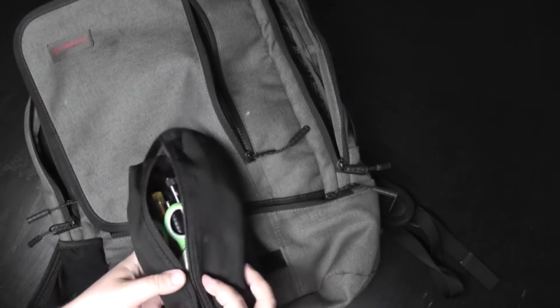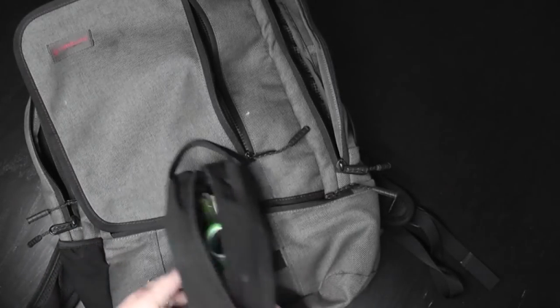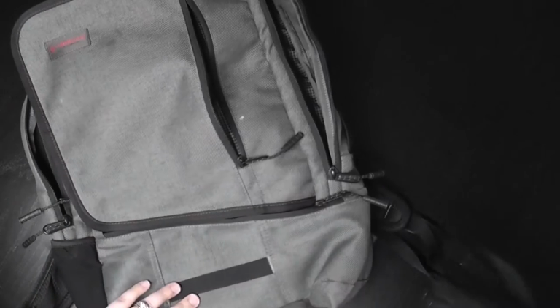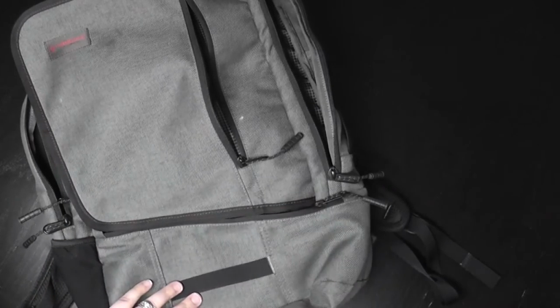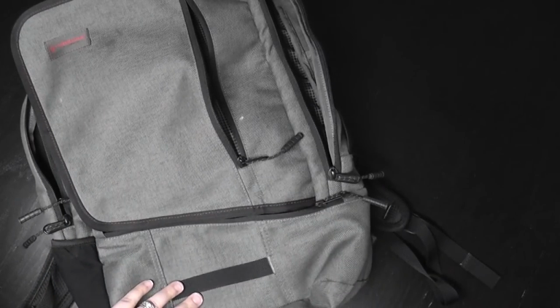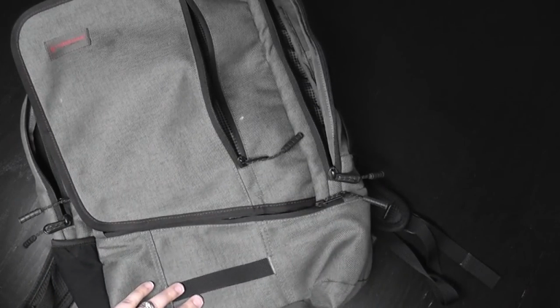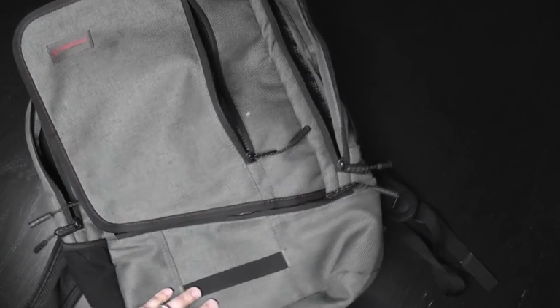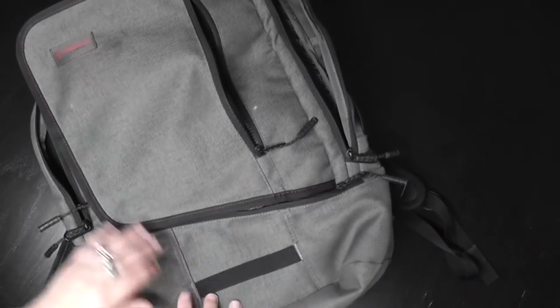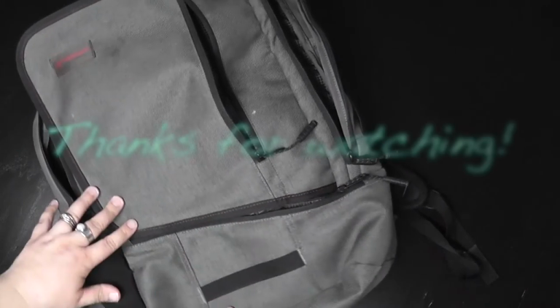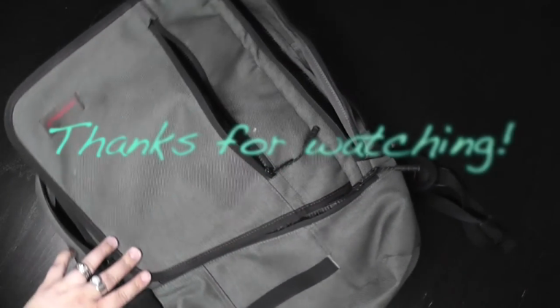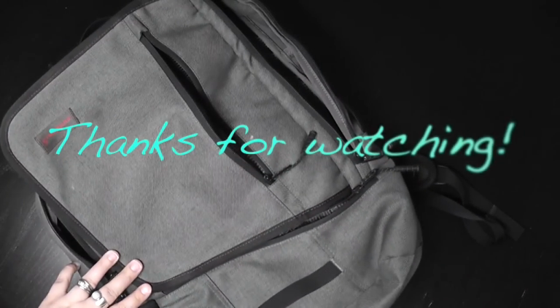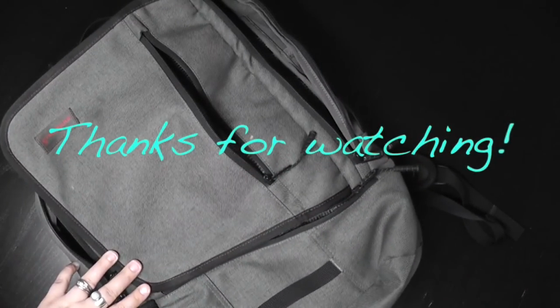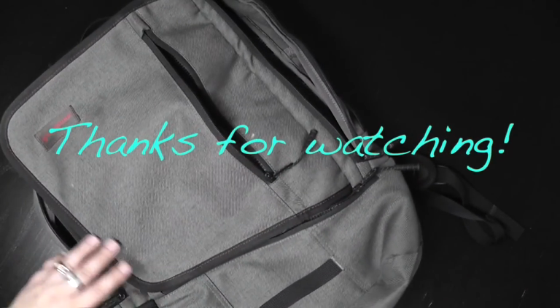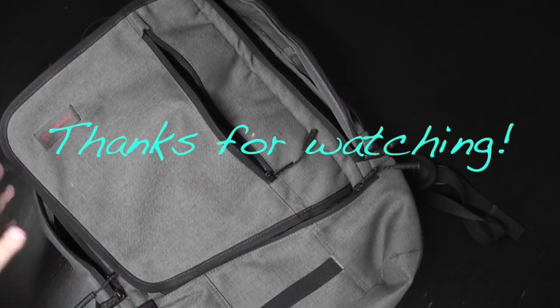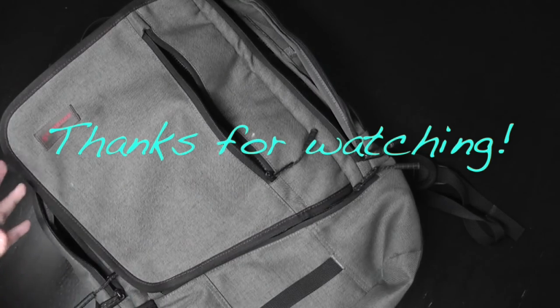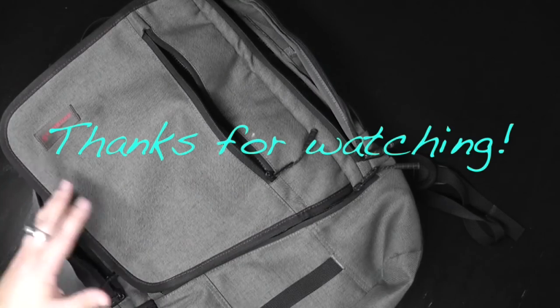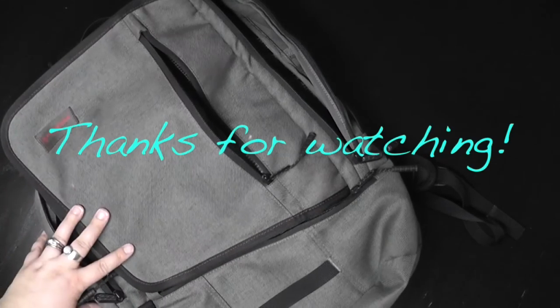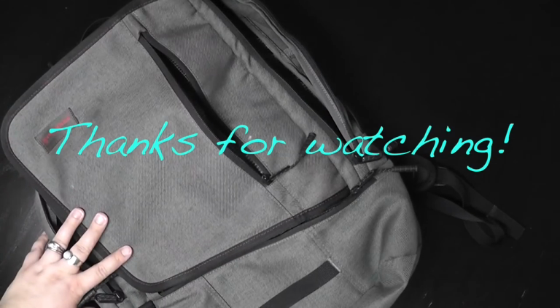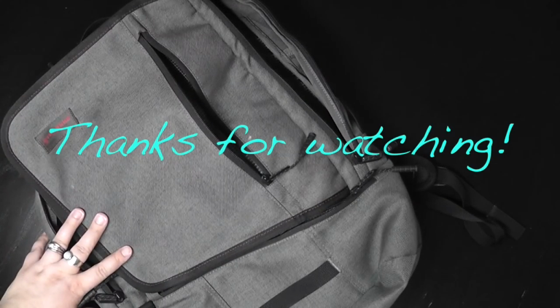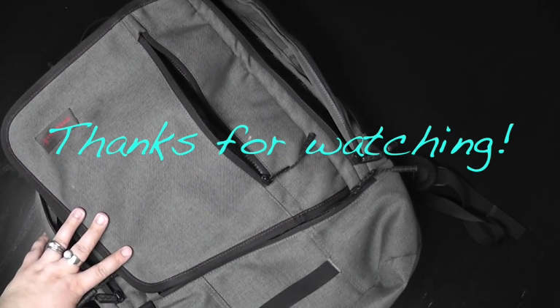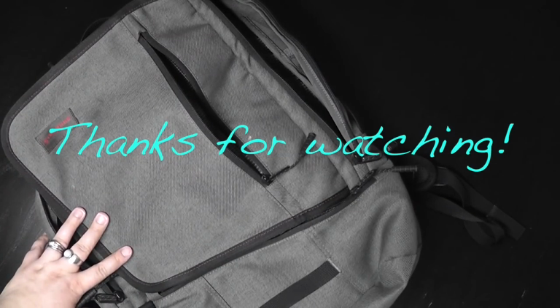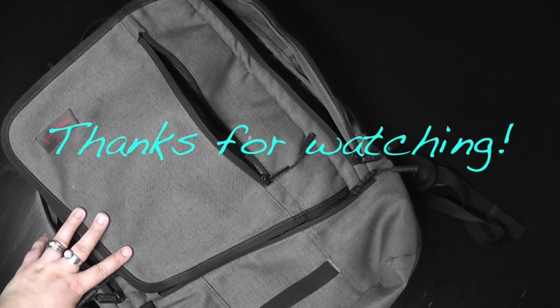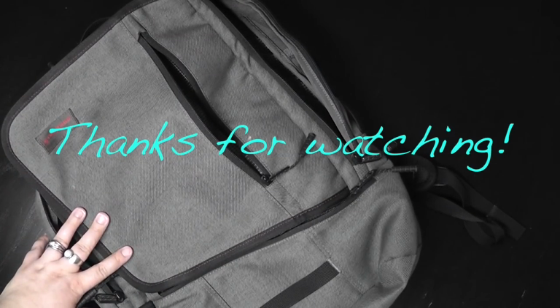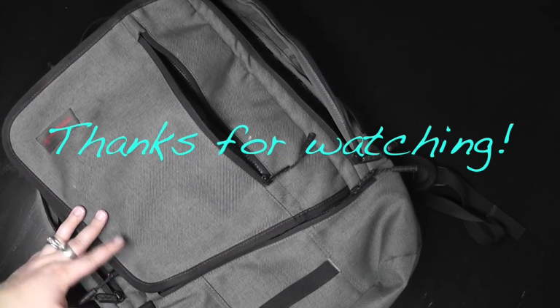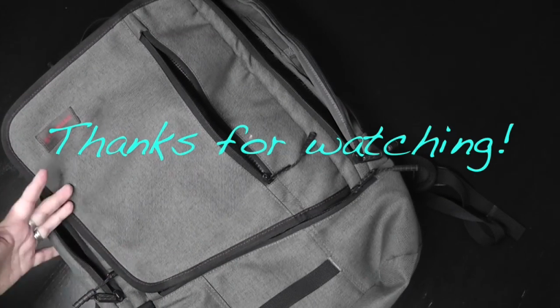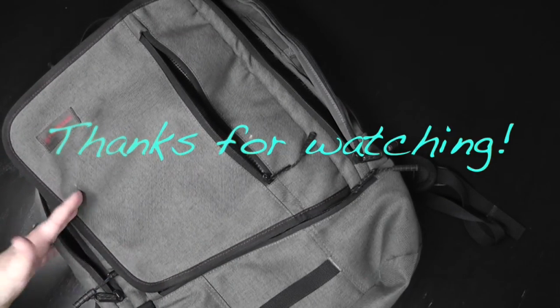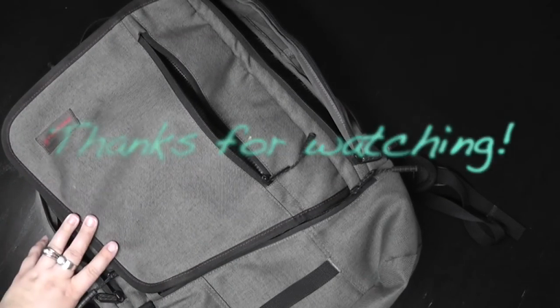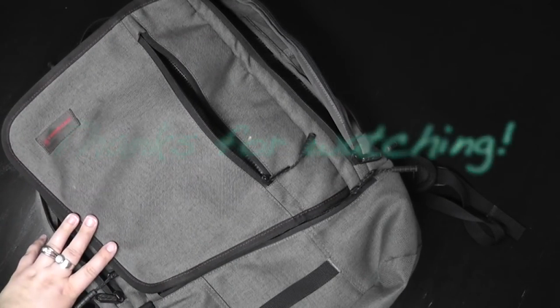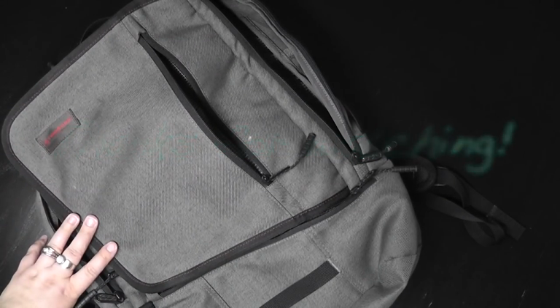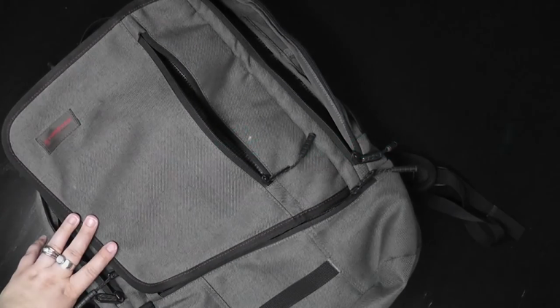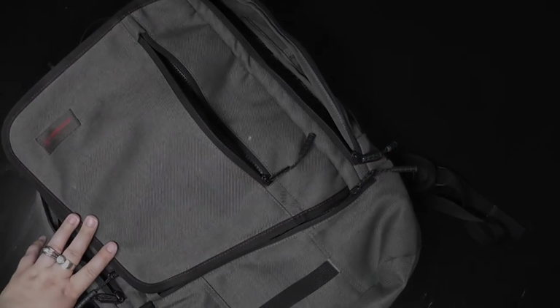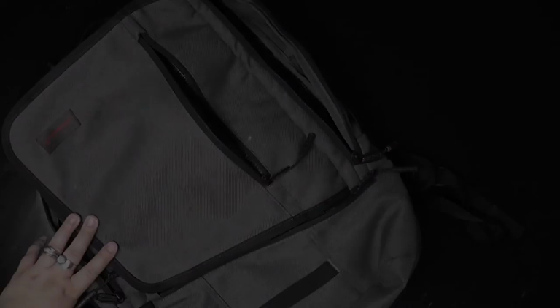That's everything! I tried to keep it pretty light. I didn't end up using everything I brought as it was, and I just really hope you enjoyed this short video. Have a wonderful day.